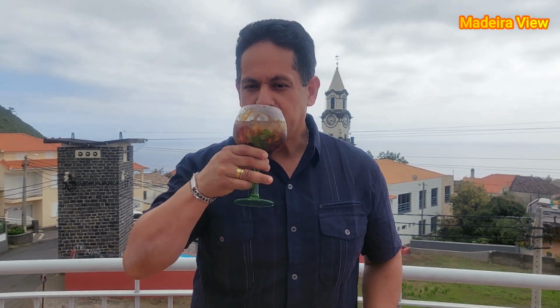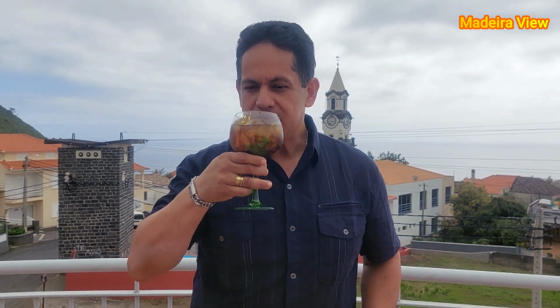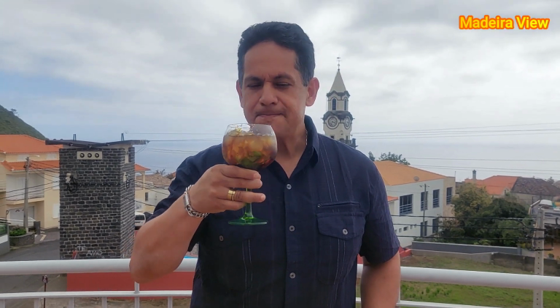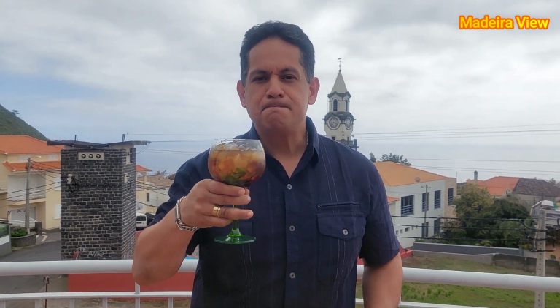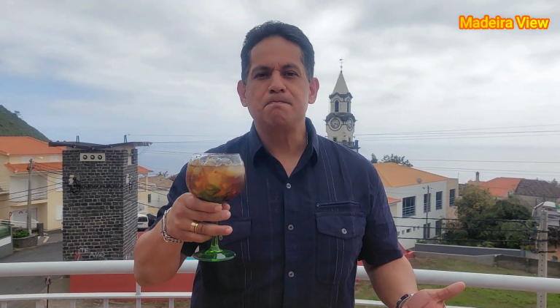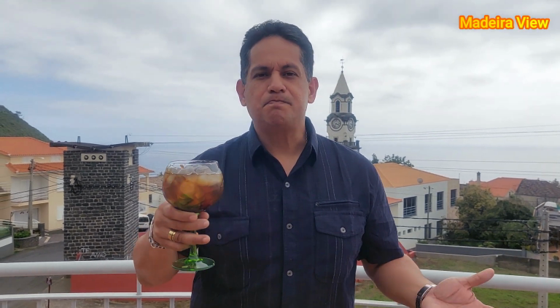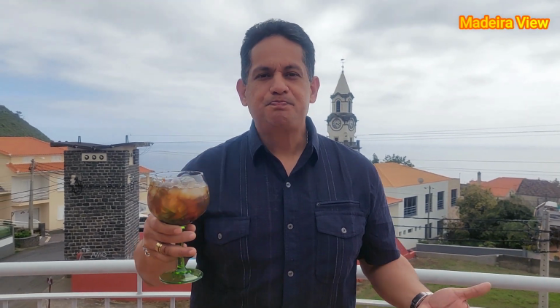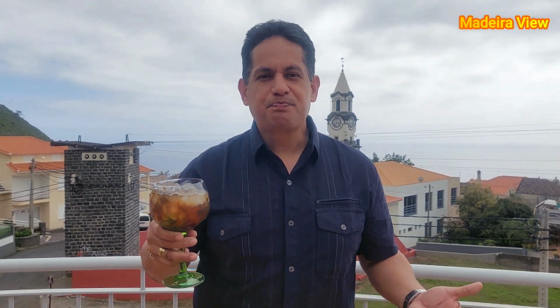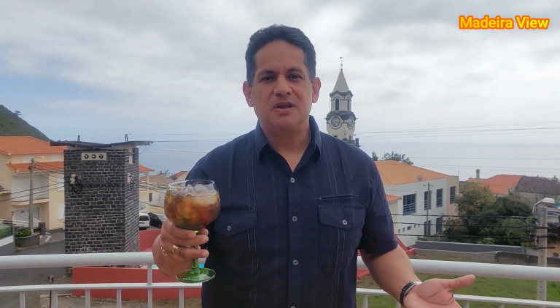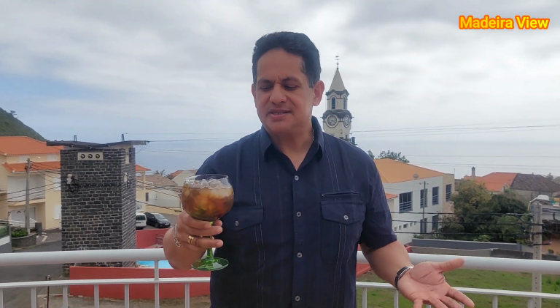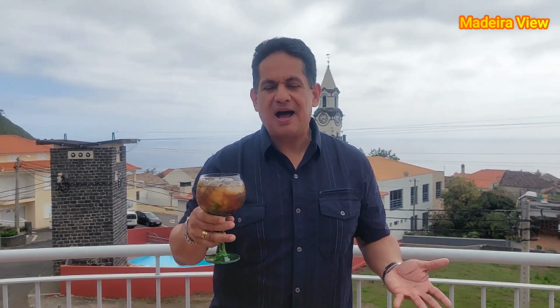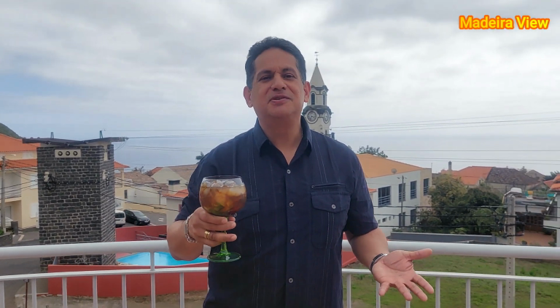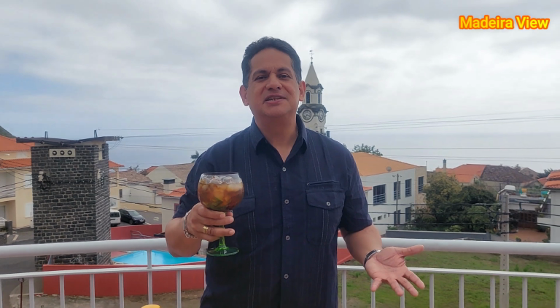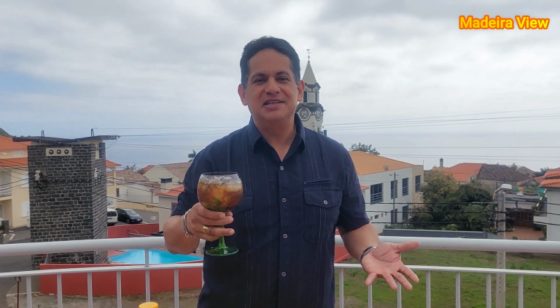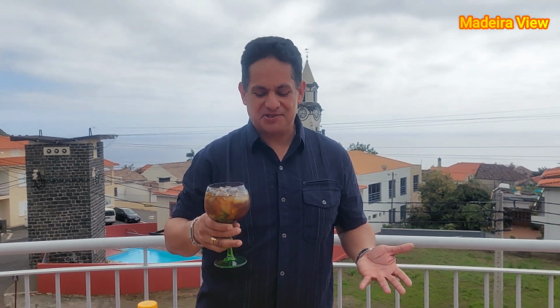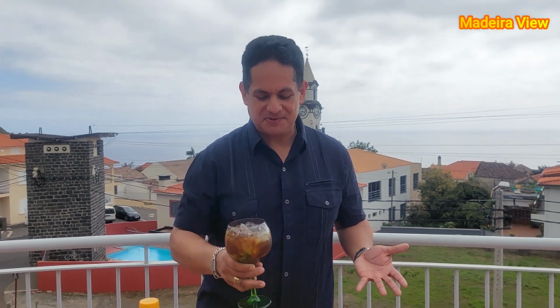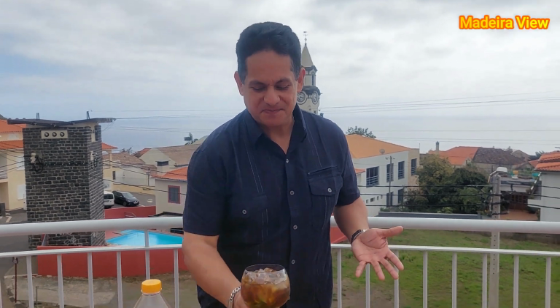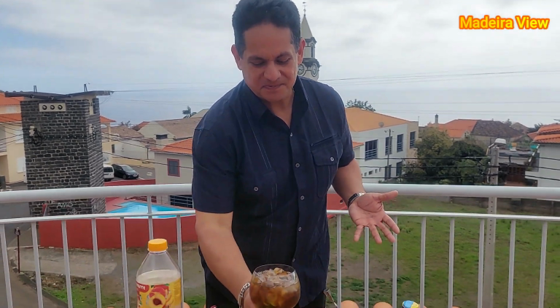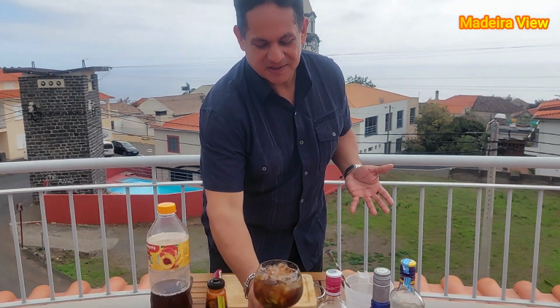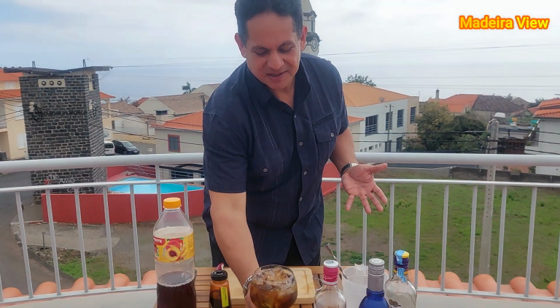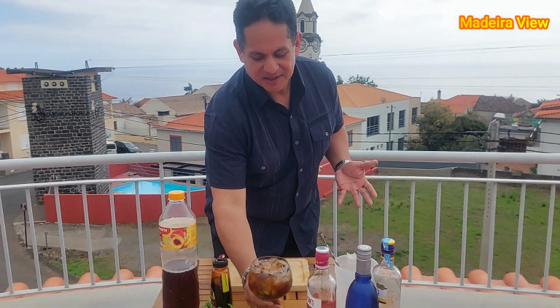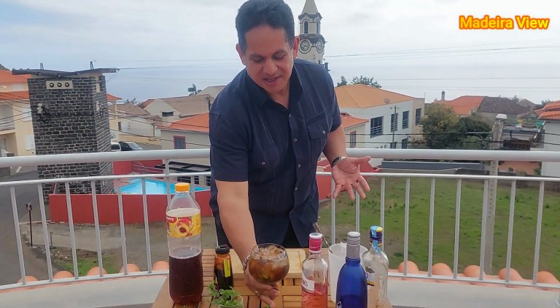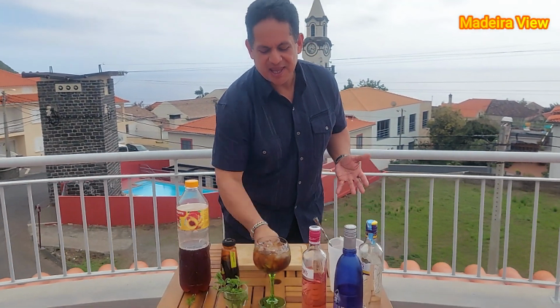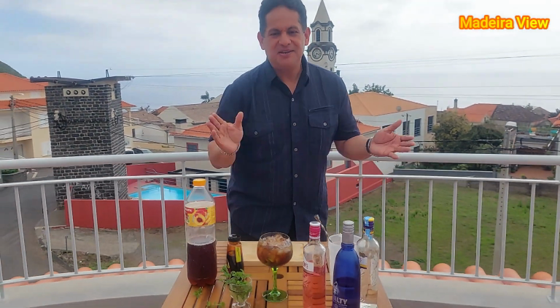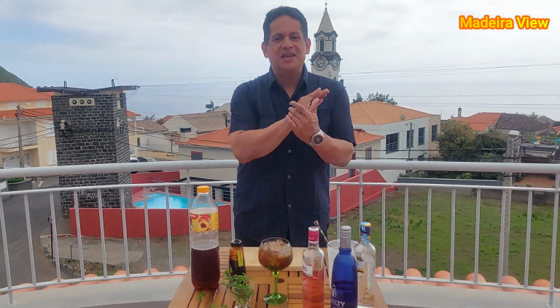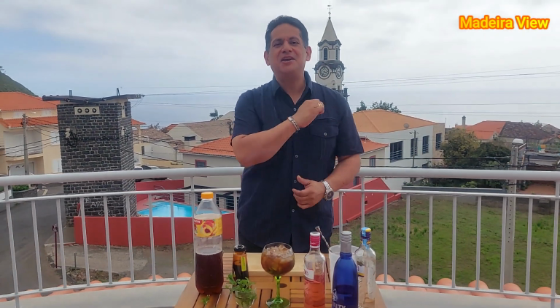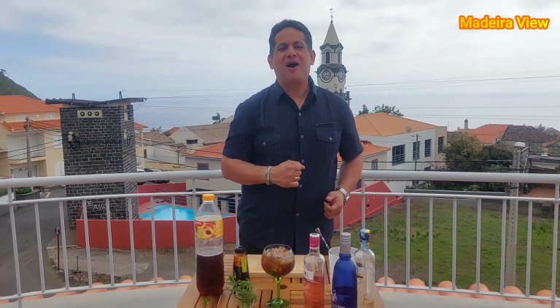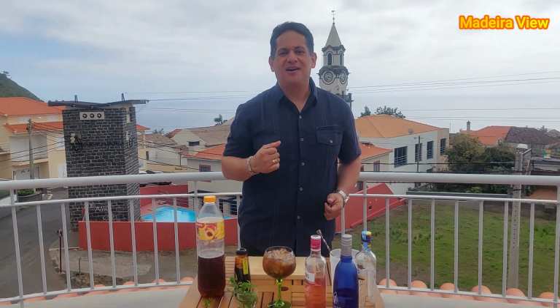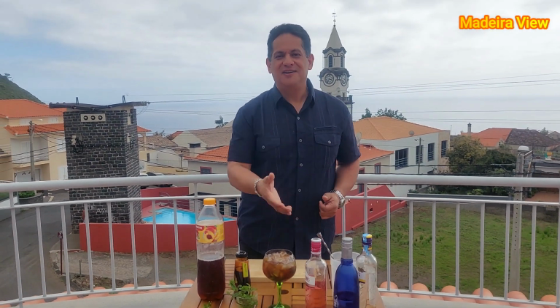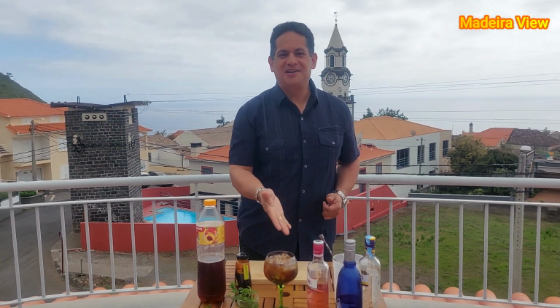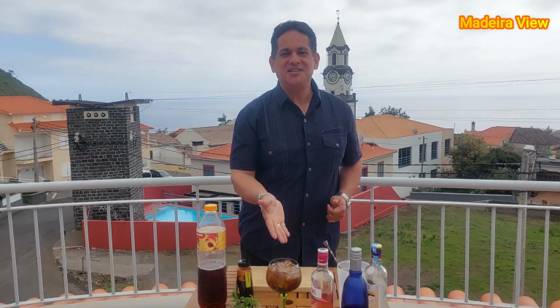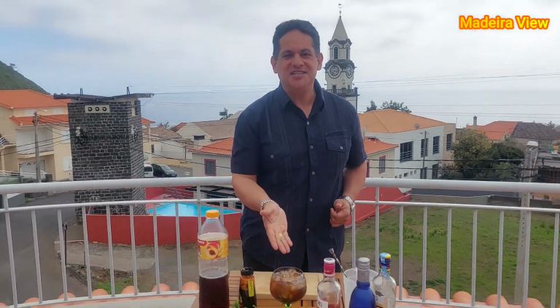And now enjoy it. Mmm, it's absolutely delicious. And here you are — garden gin!